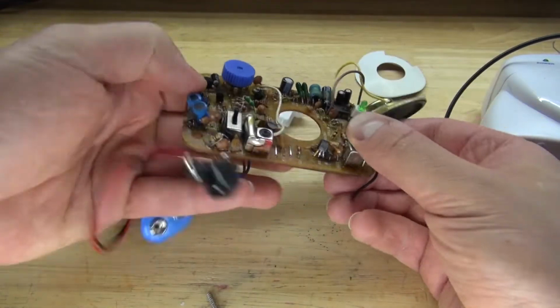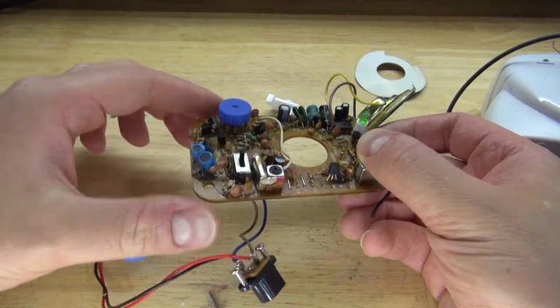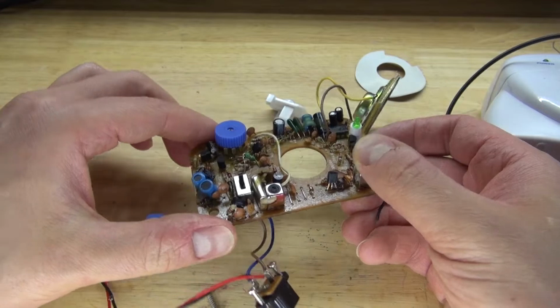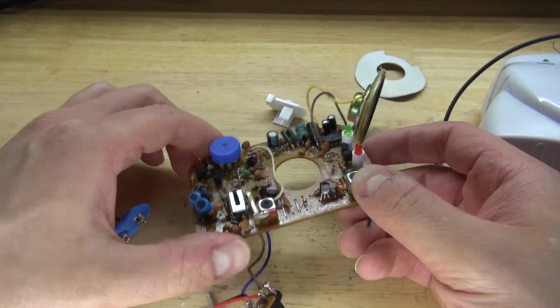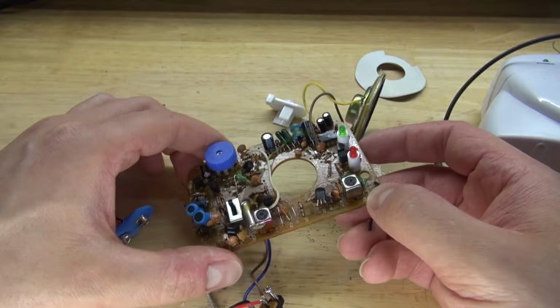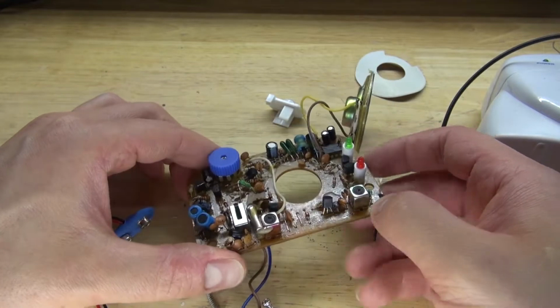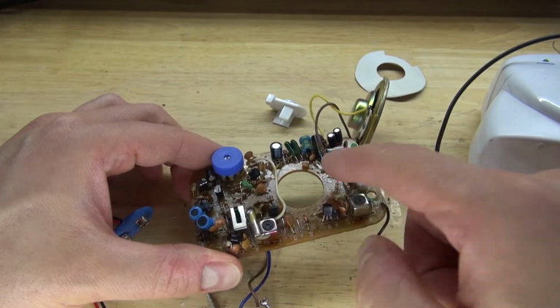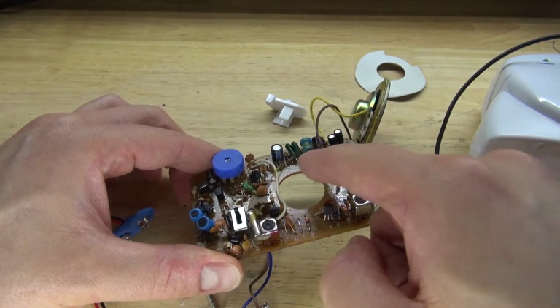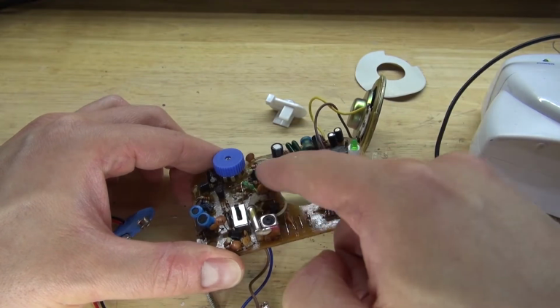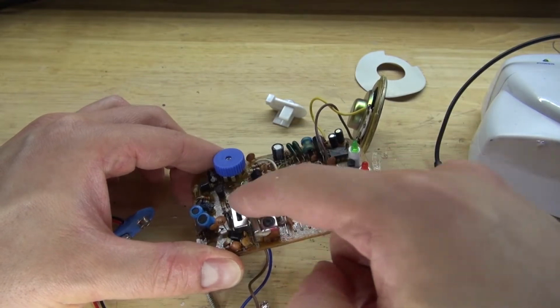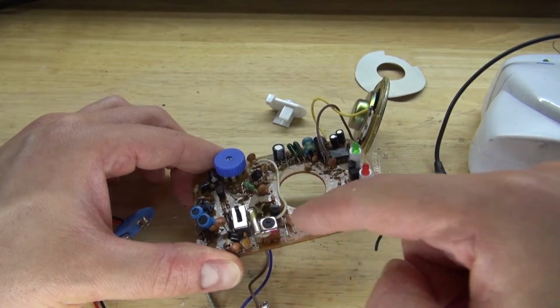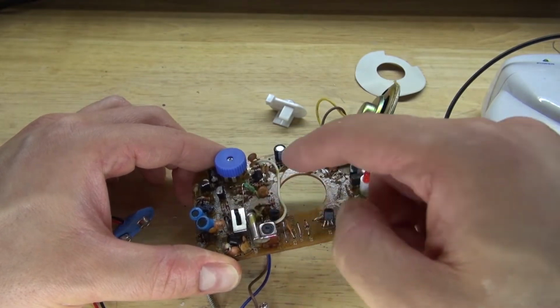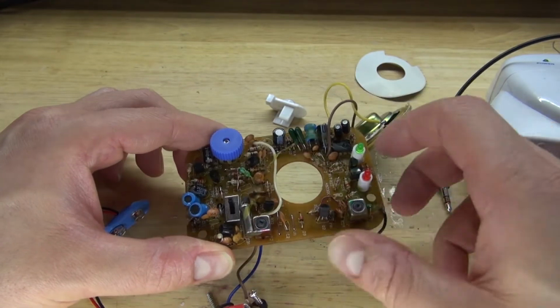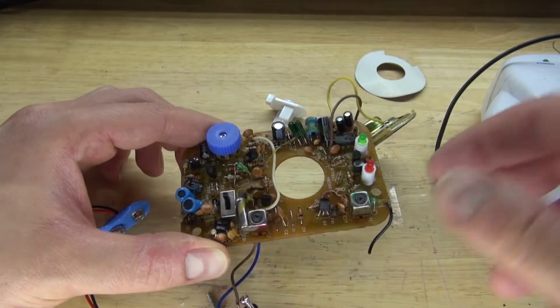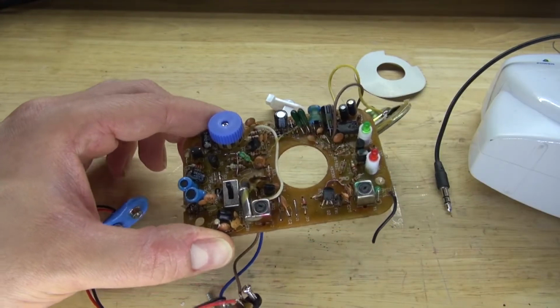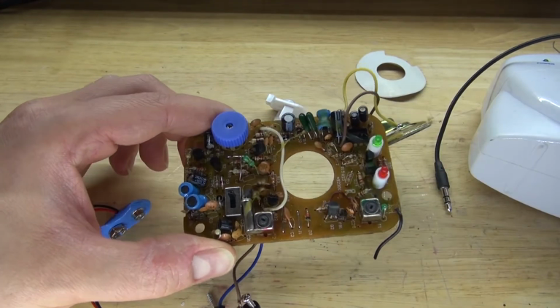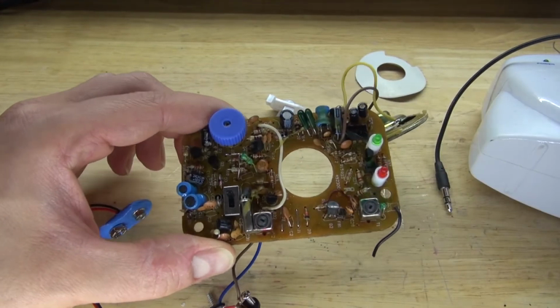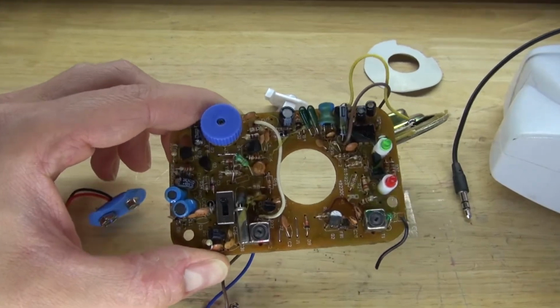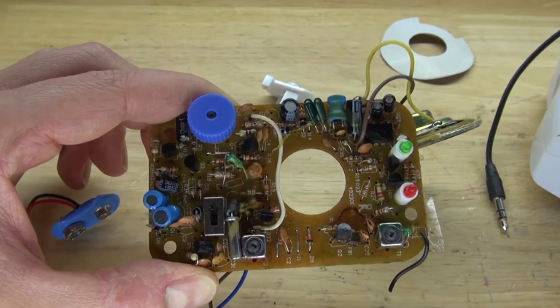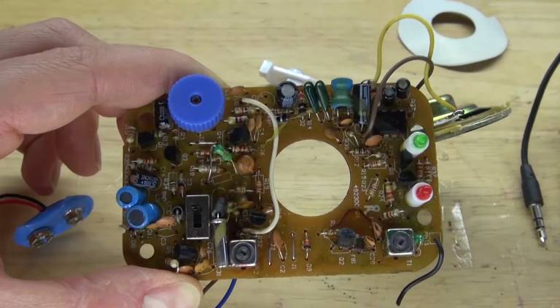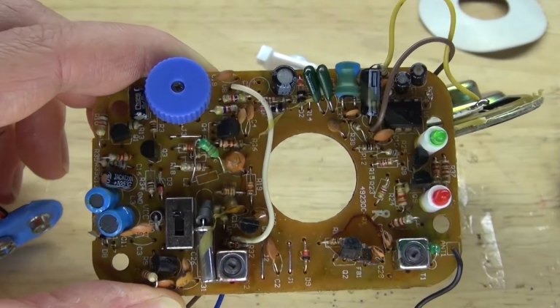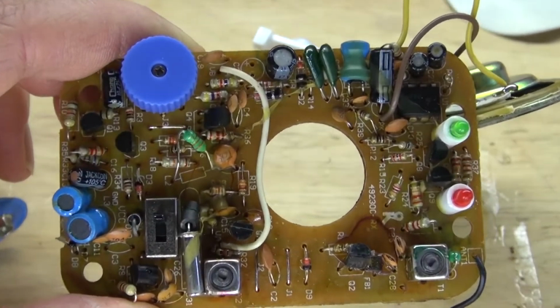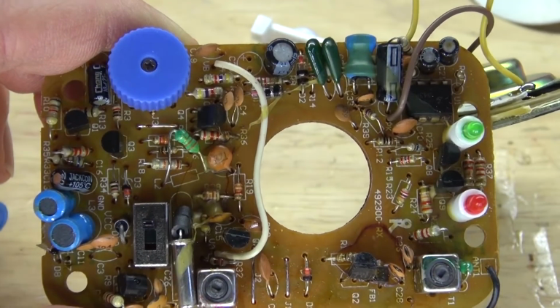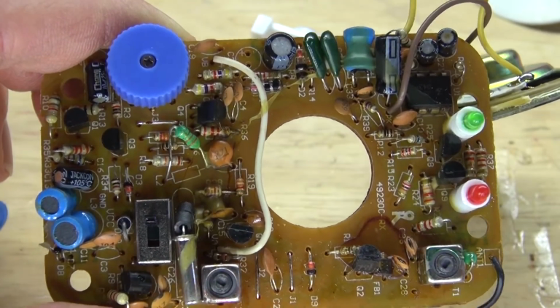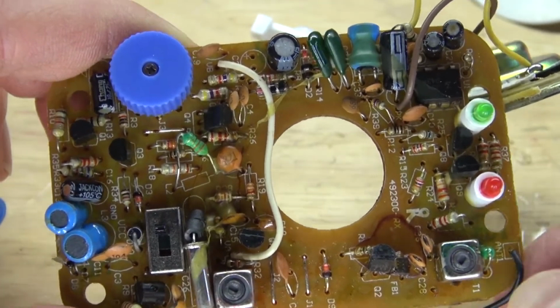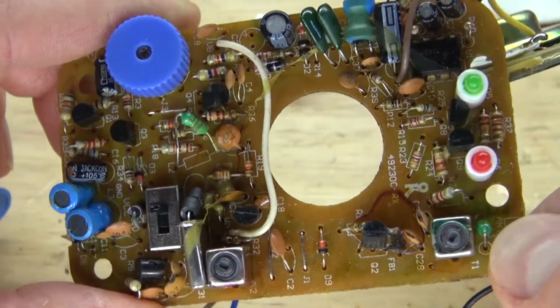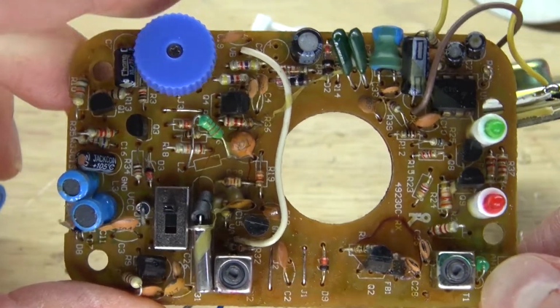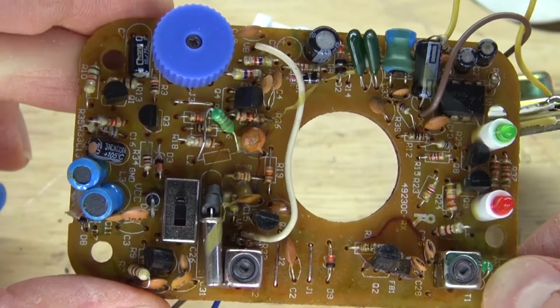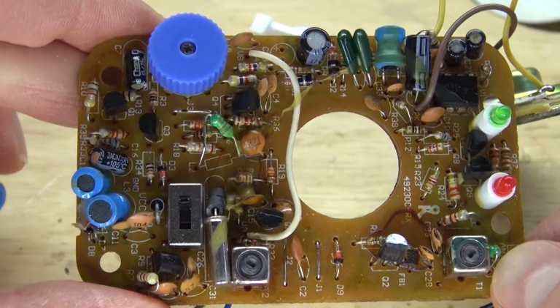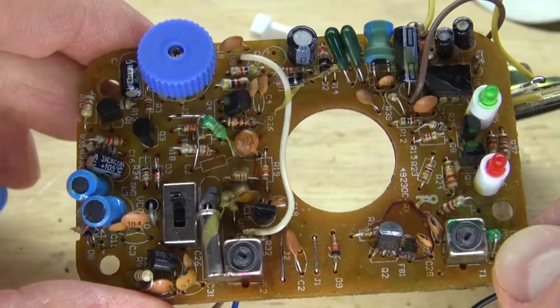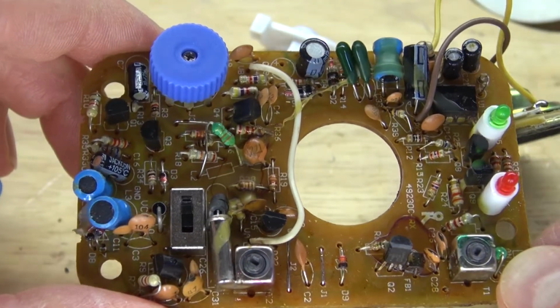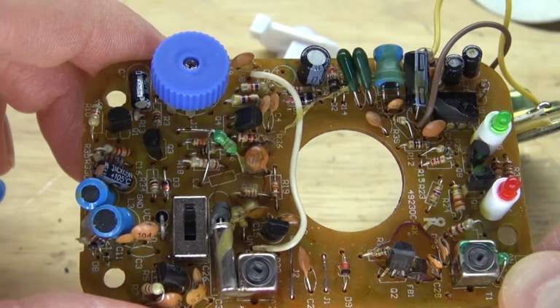As you can see, the circuit contains a bunch of interesting components: a bunch of ceramic capacitors, electrolytic capacitors, resistors, transistors, LEDs, diodes, inductors, and a potentiometer and some slide switches.